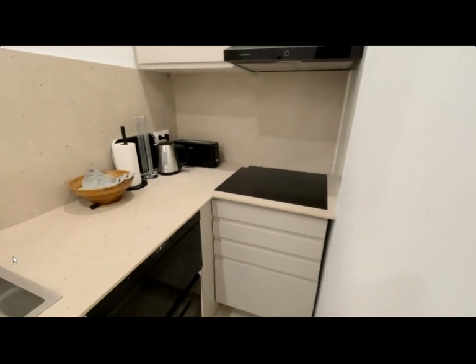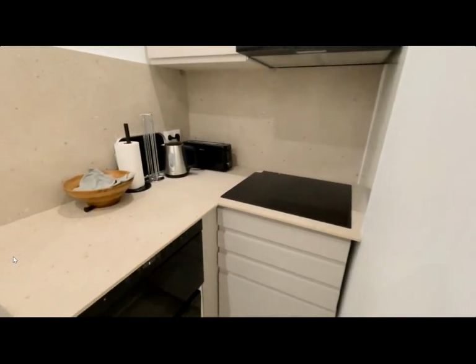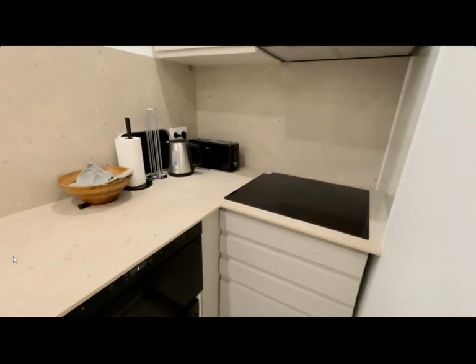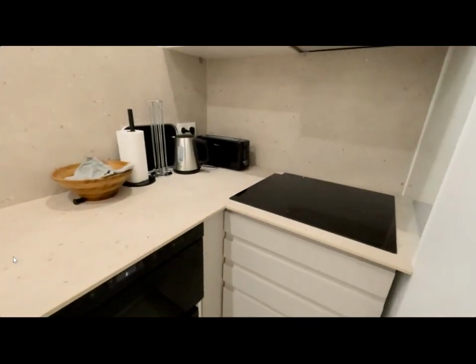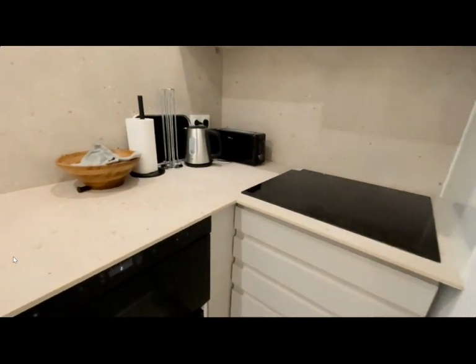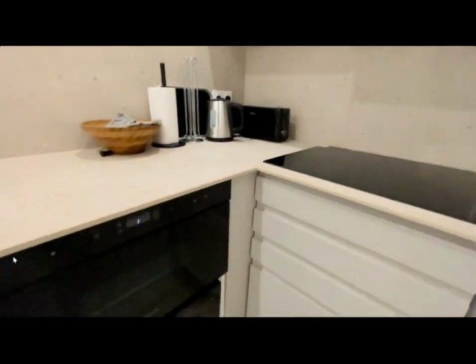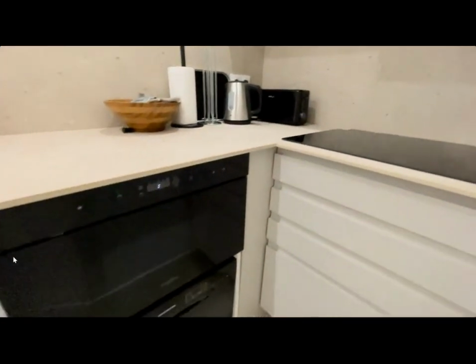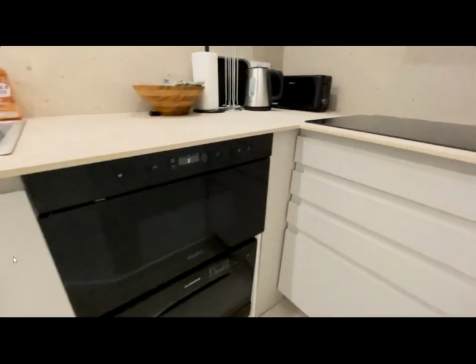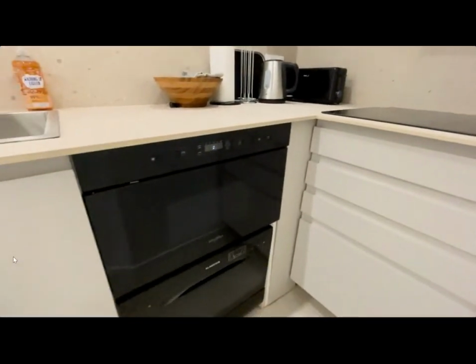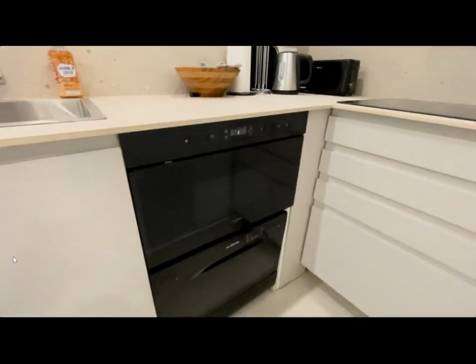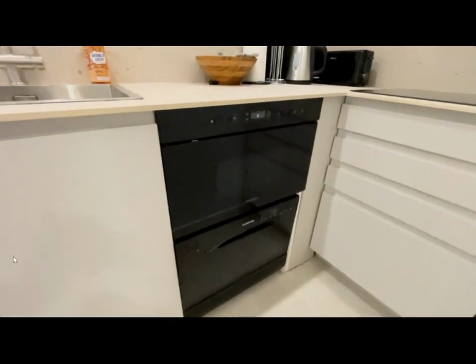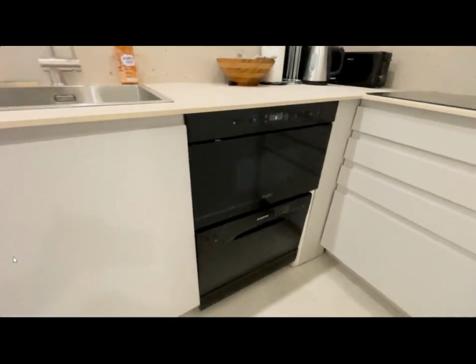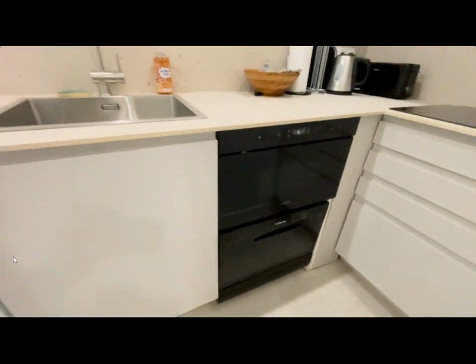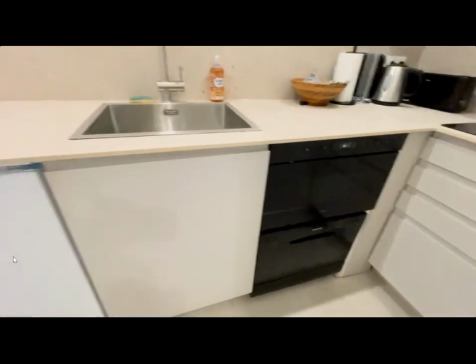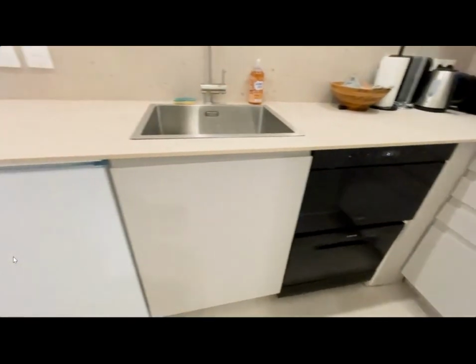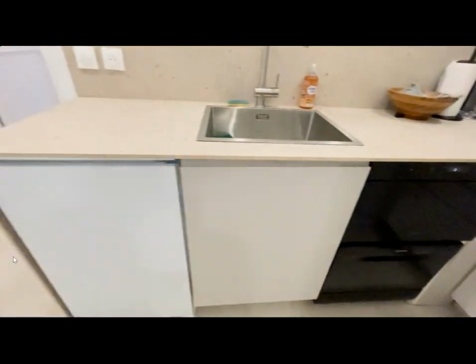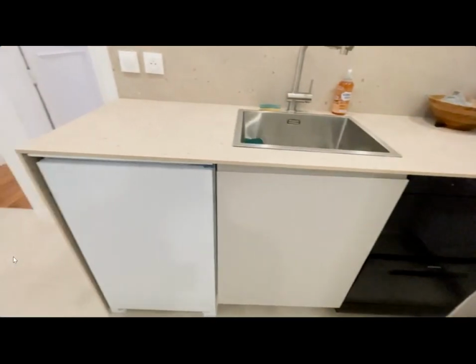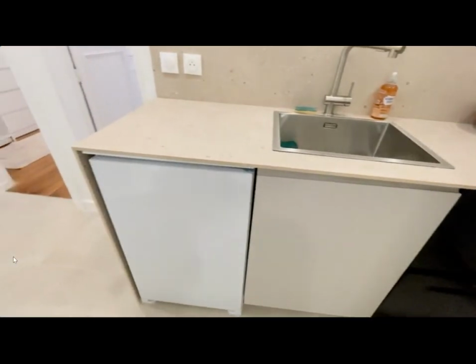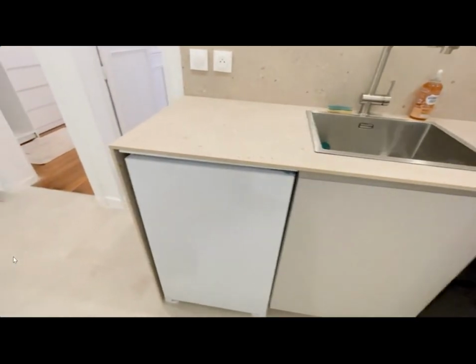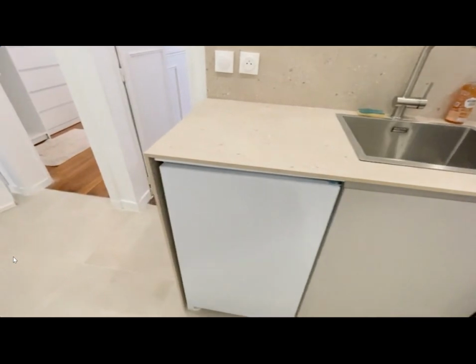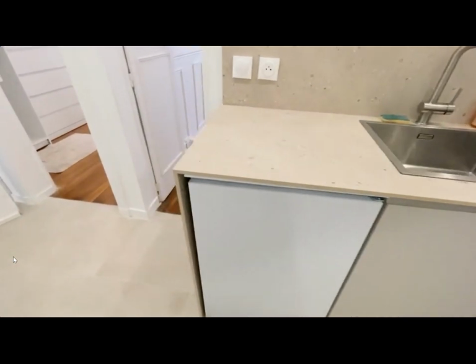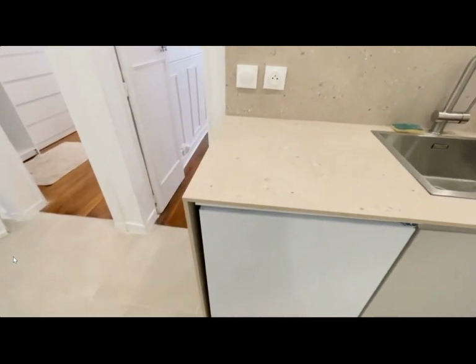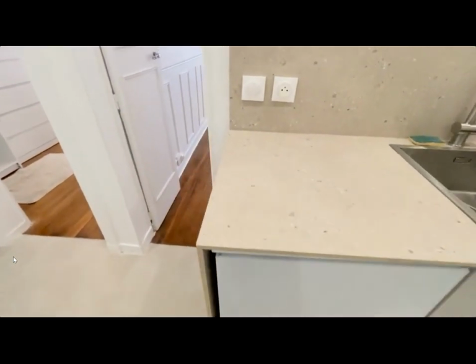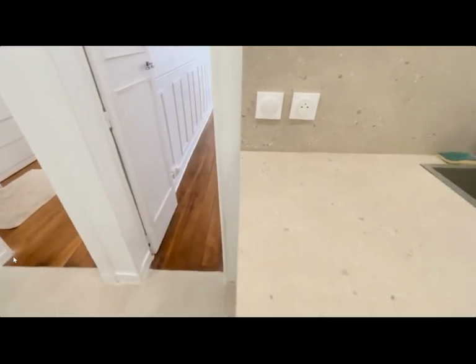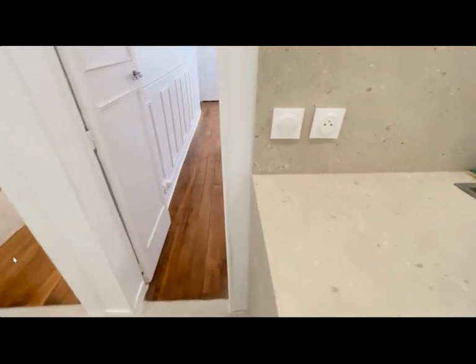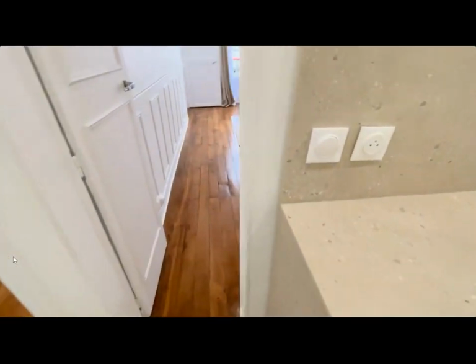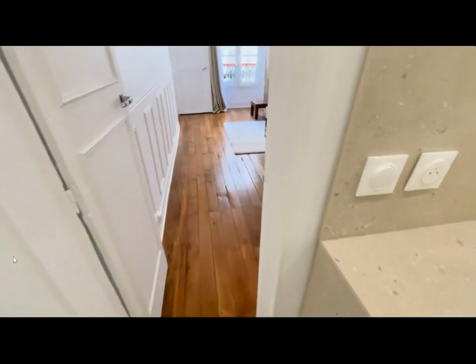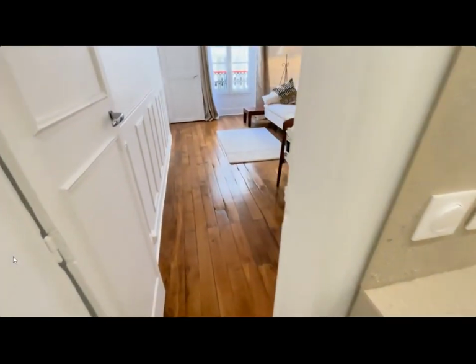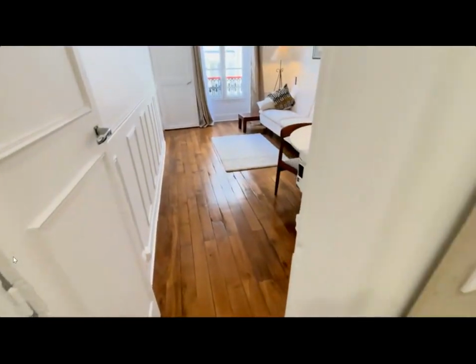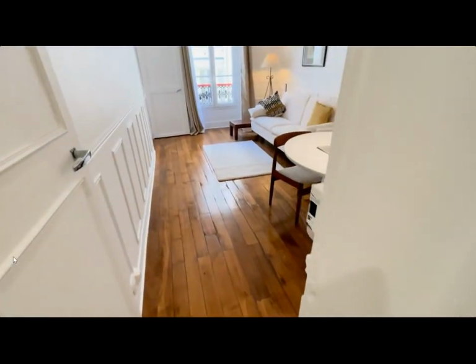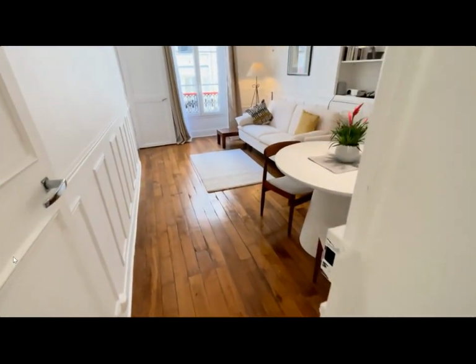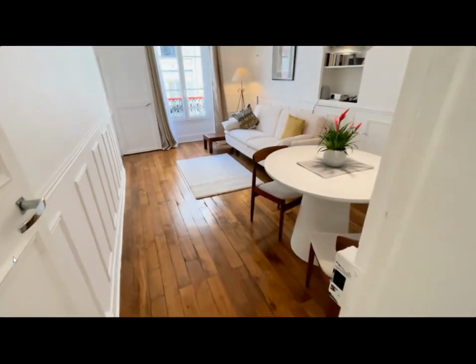Over here is the kitchen with the oven, microwave, fridge, sink, stove, toaster — fully equipped.